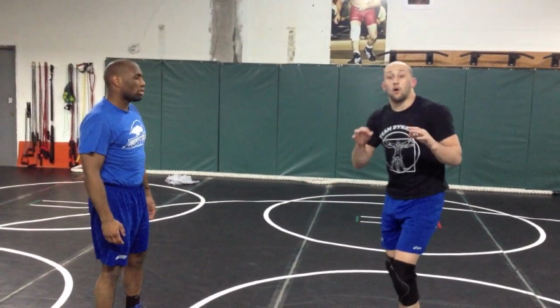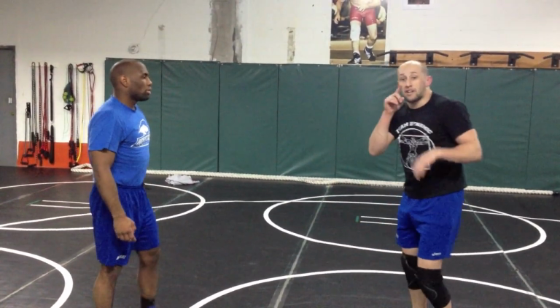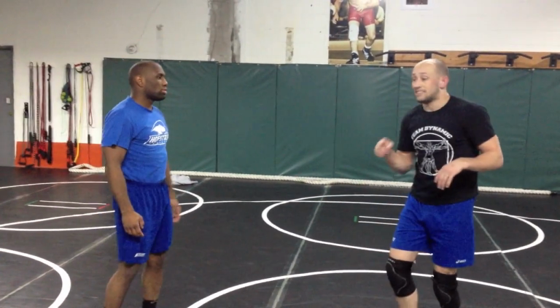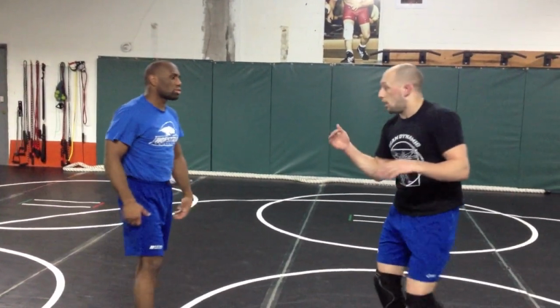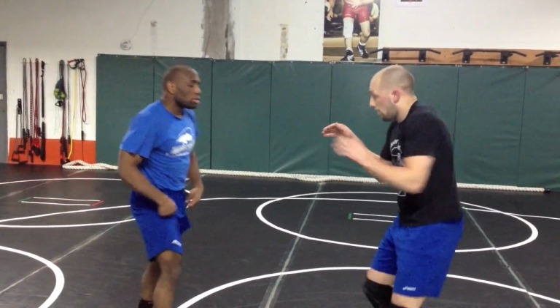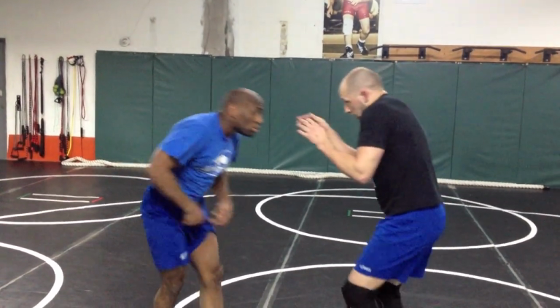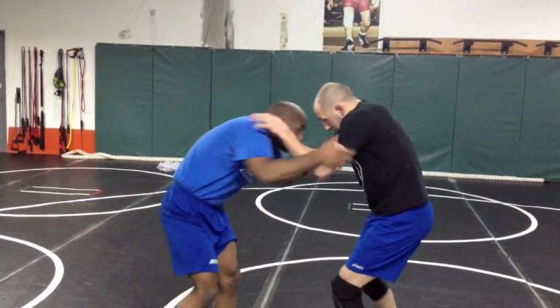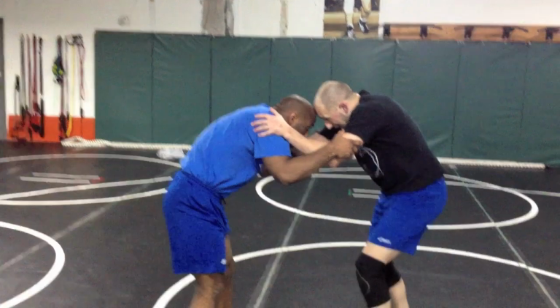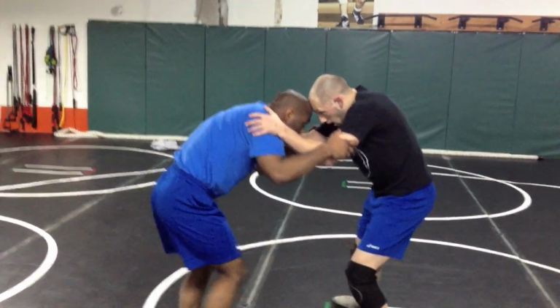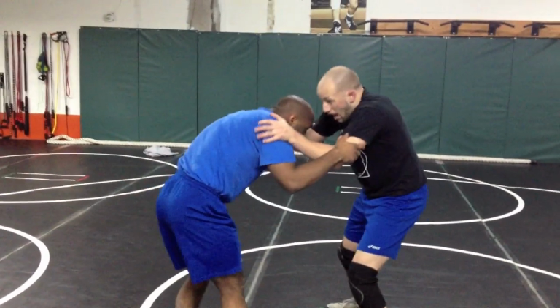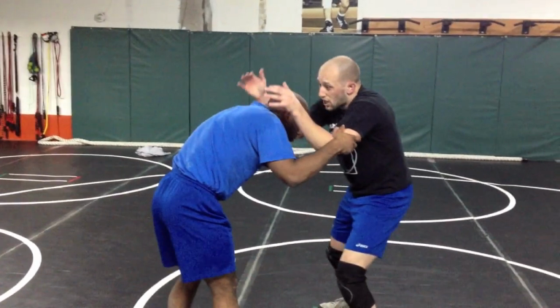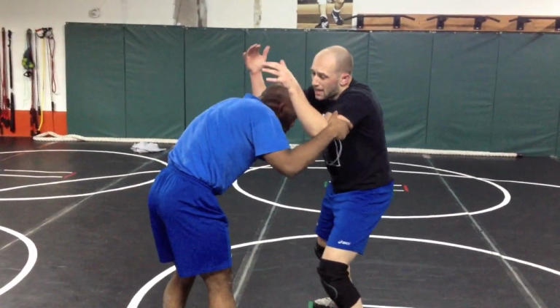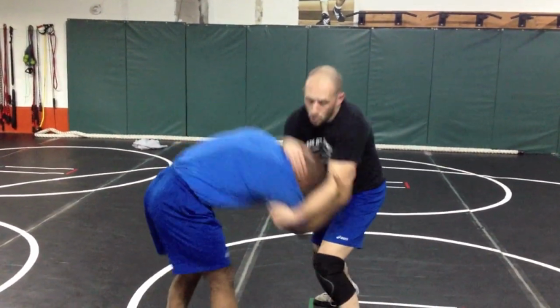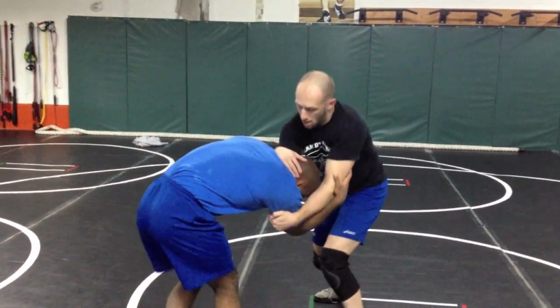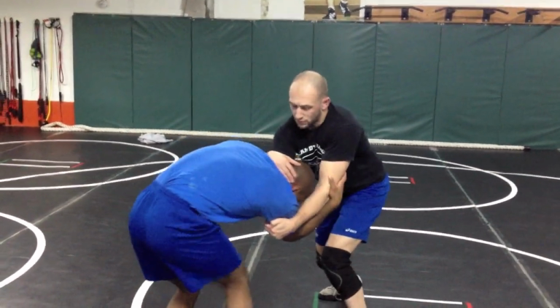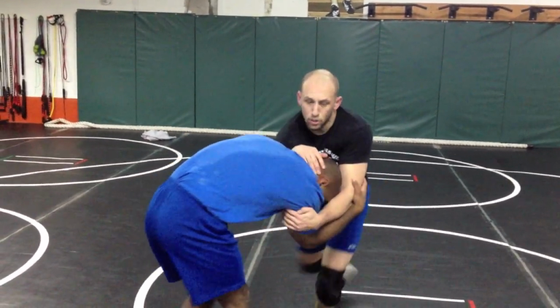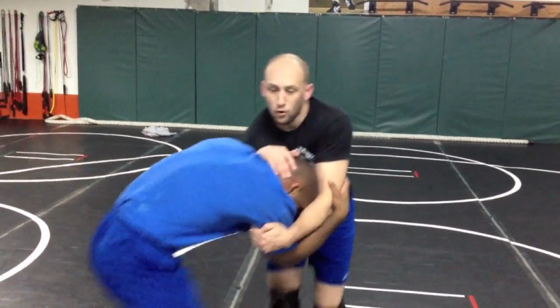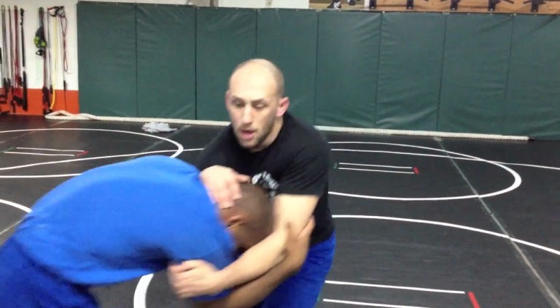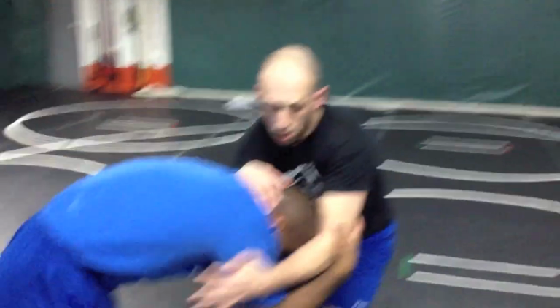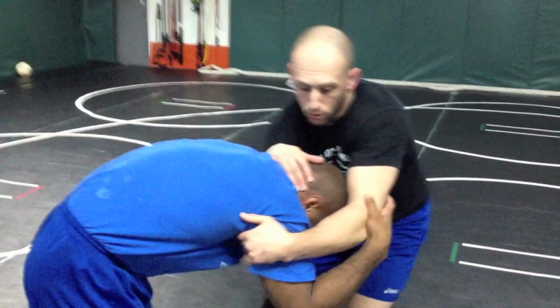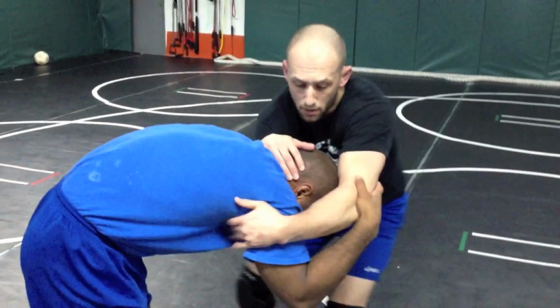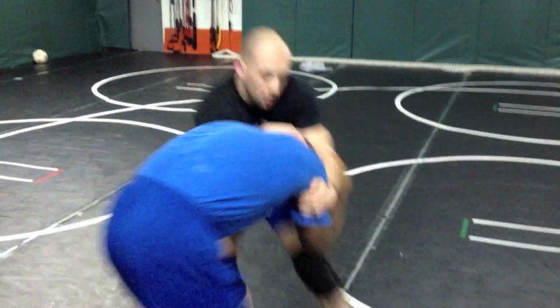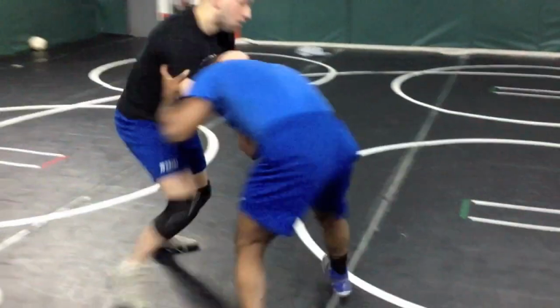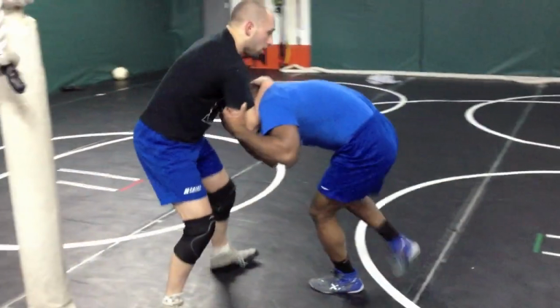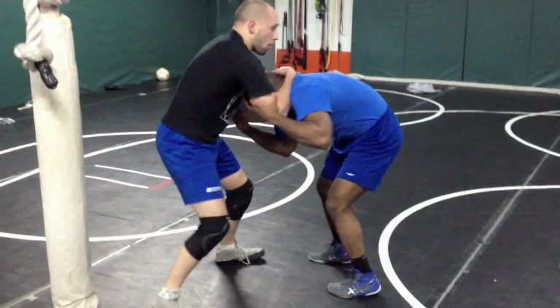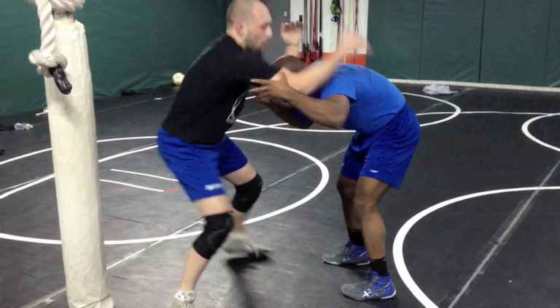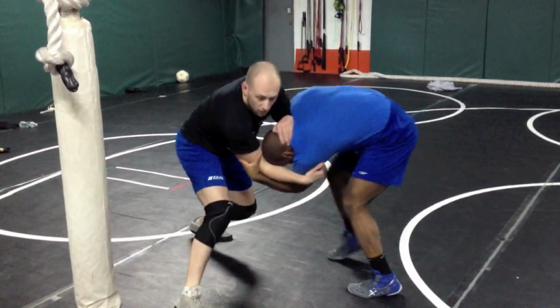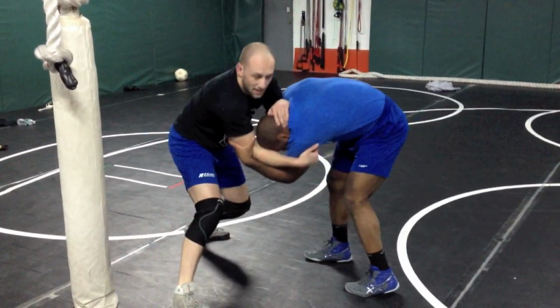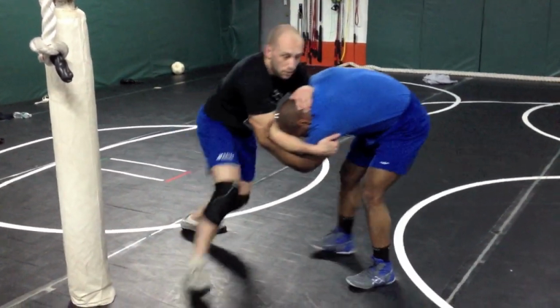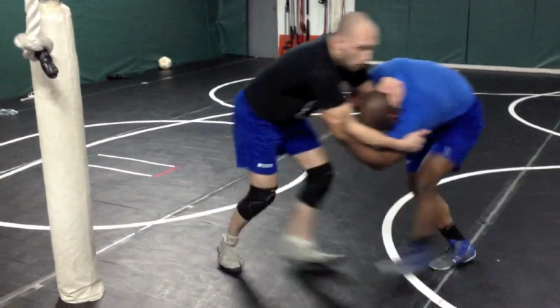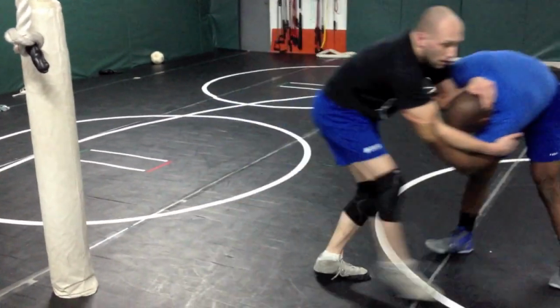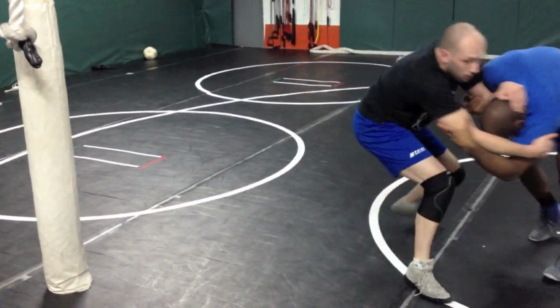So I'll go one more time, nice and slow. Double knee inside. I reach up, I hit — boom! First step: push with the forearm, pull with this armpit, cross, other side, push with the forearm, pull.